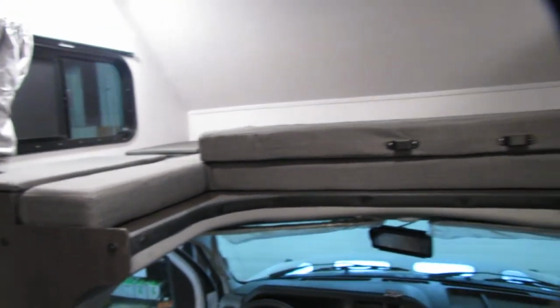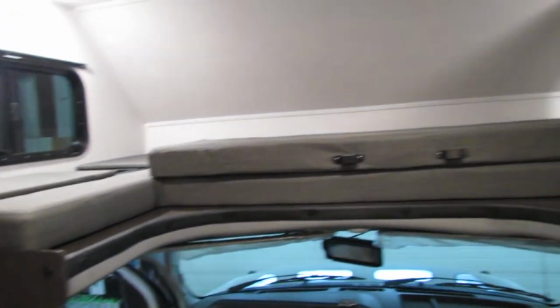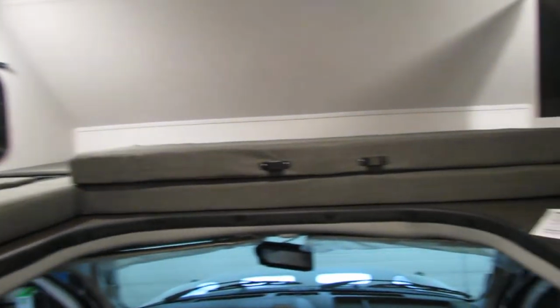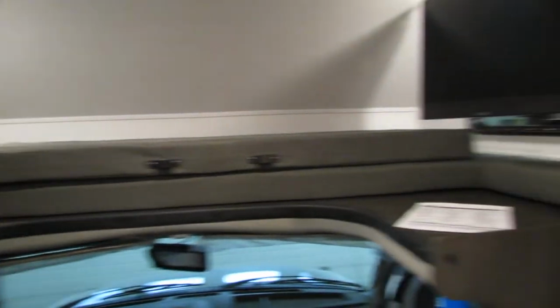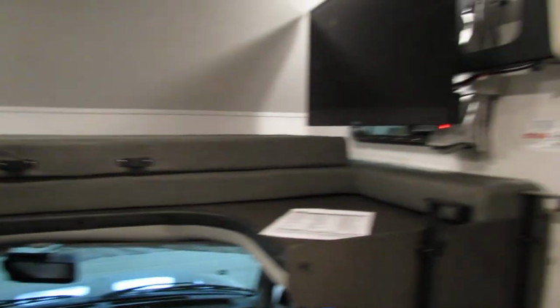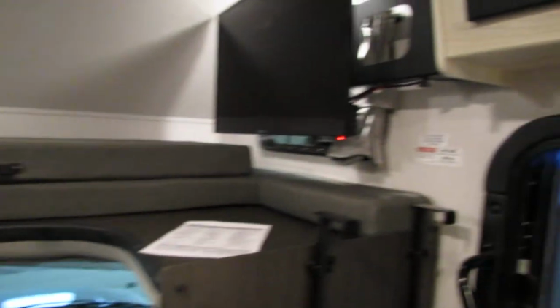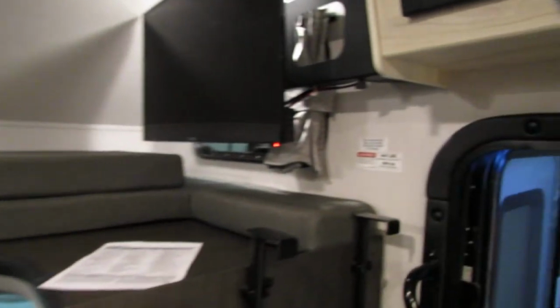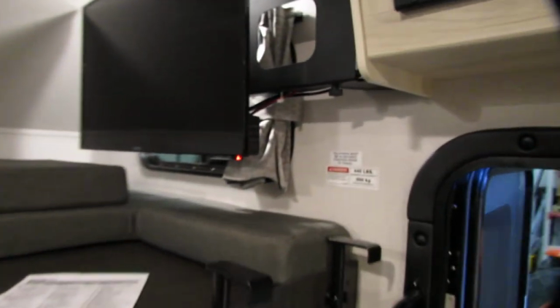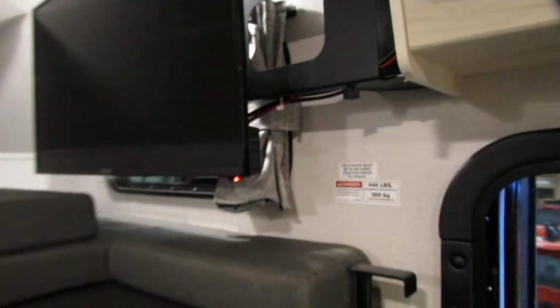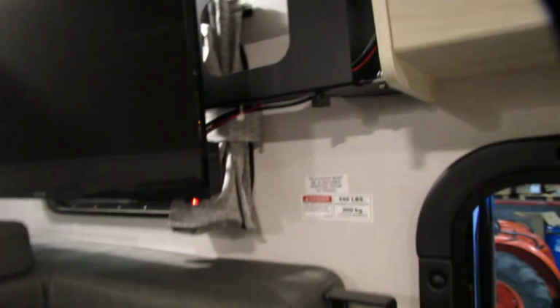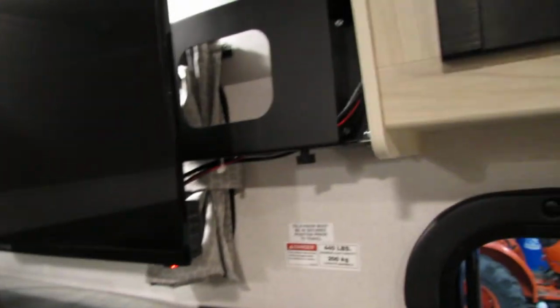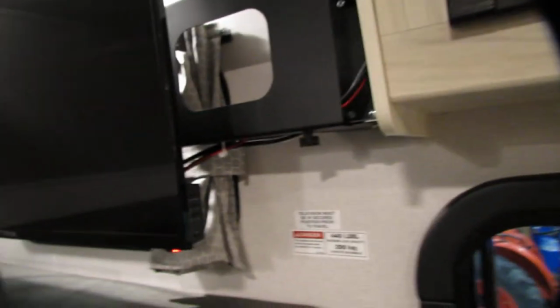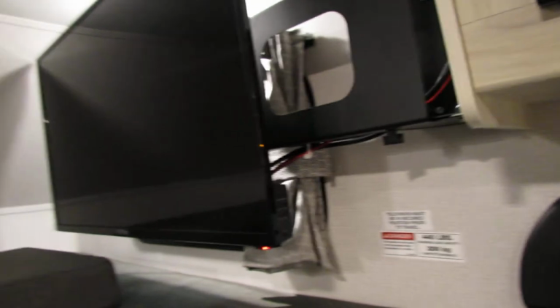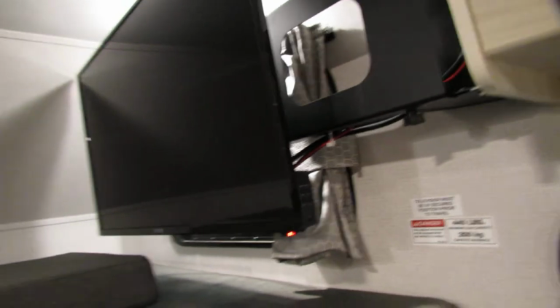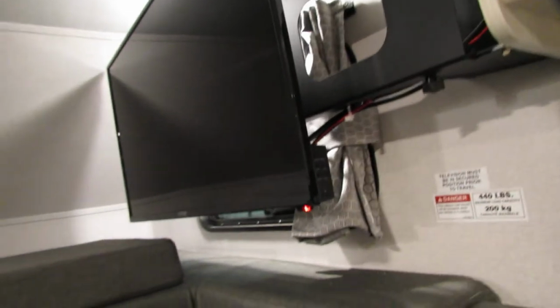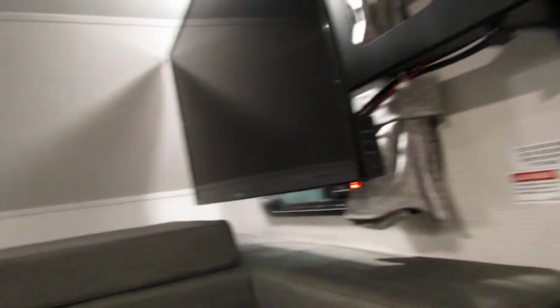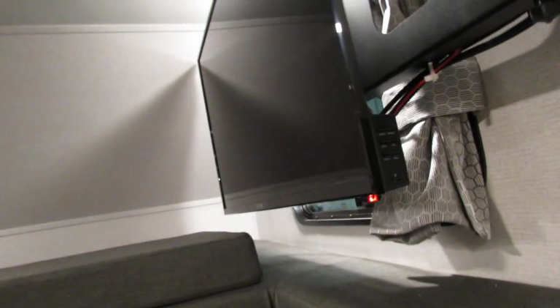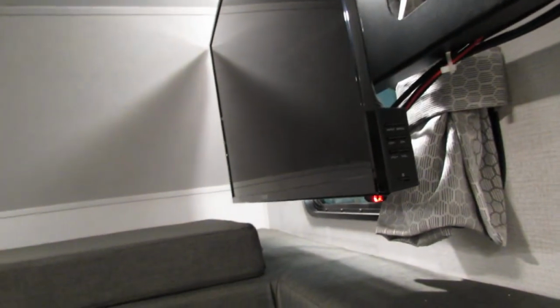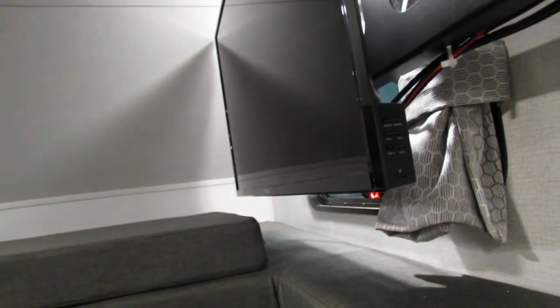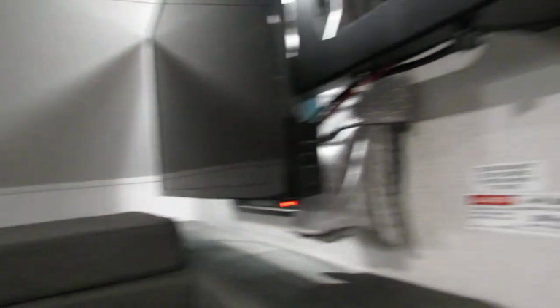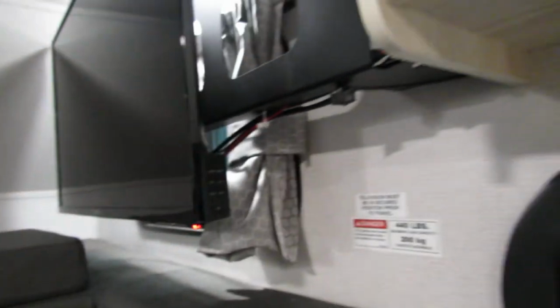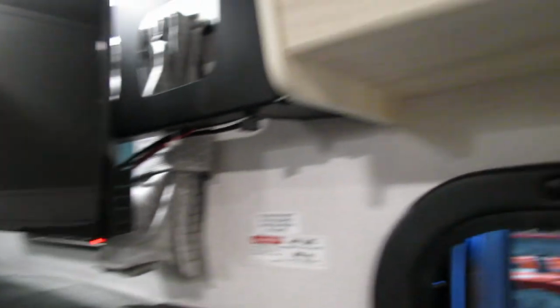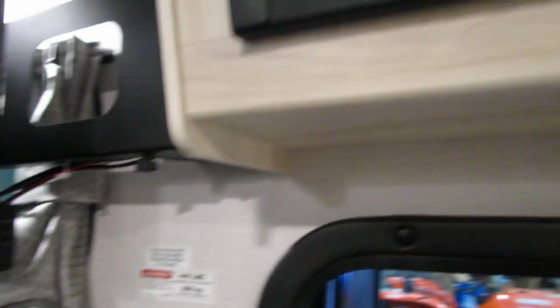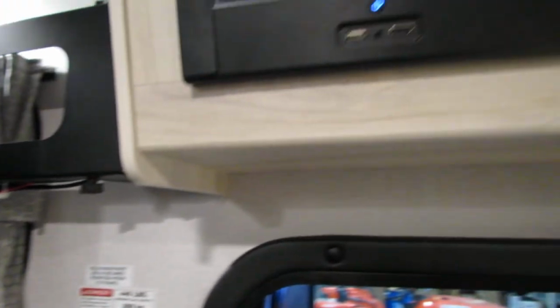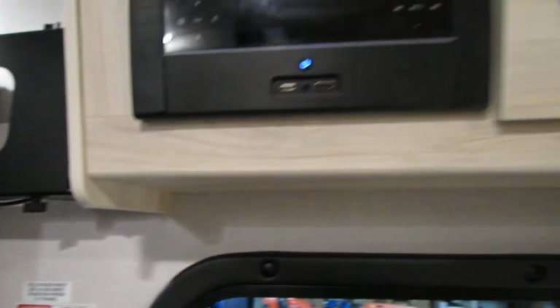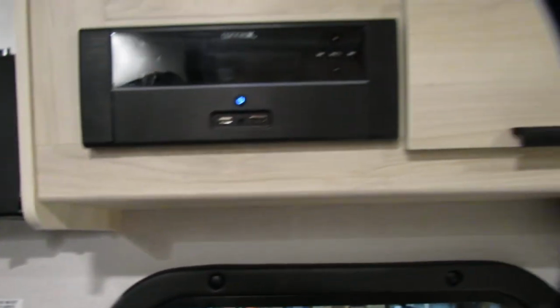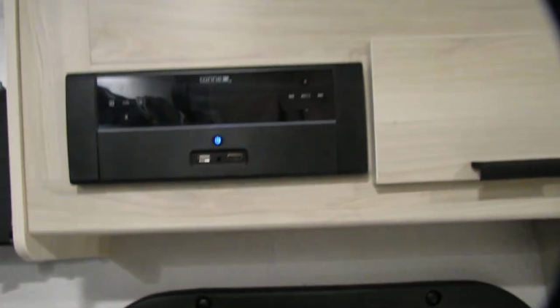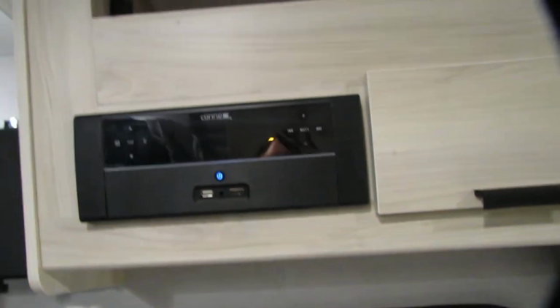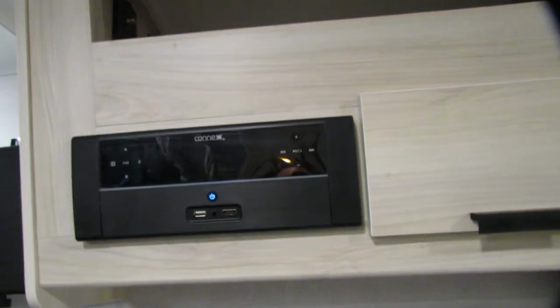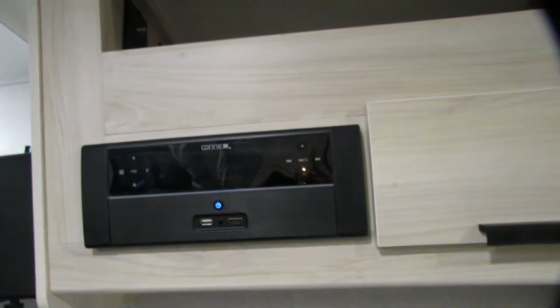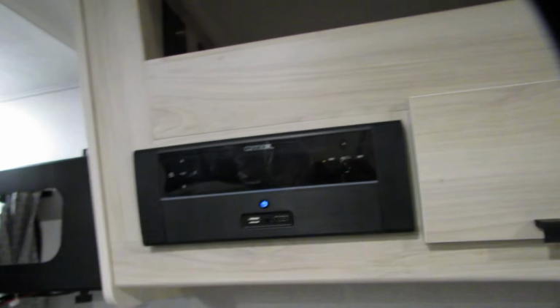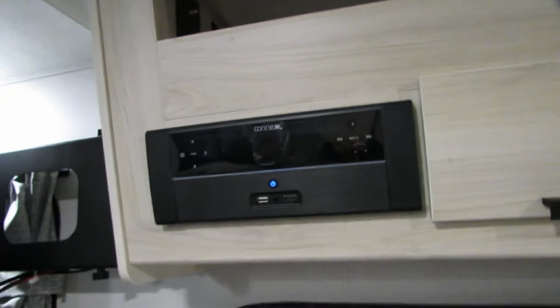Got the big bunk and TV. Just loosen these two knobs and the TV will swing out towards you. You got your power here and remotes.